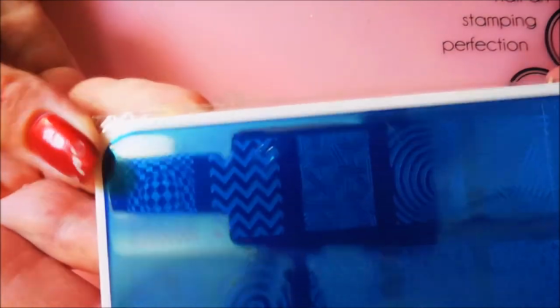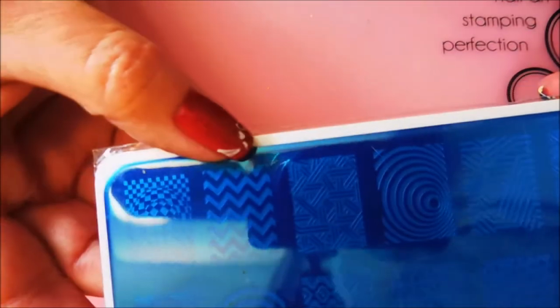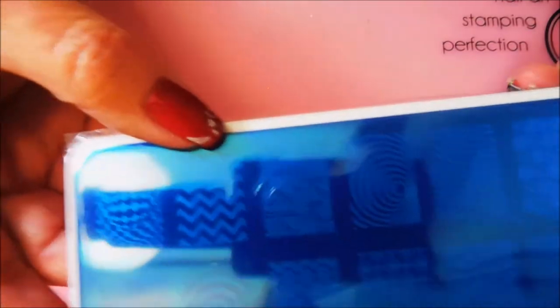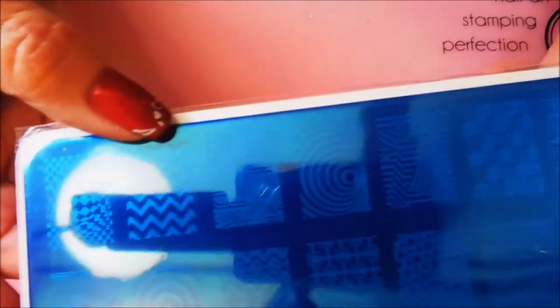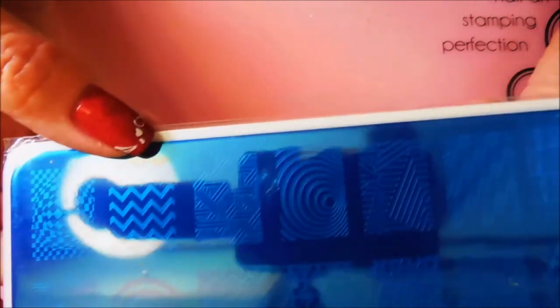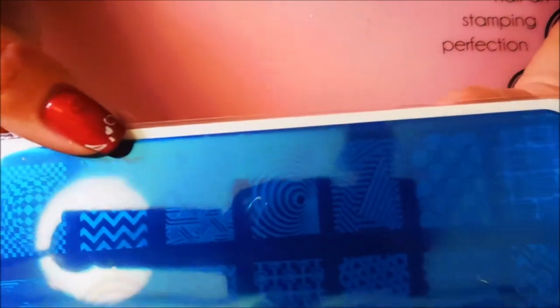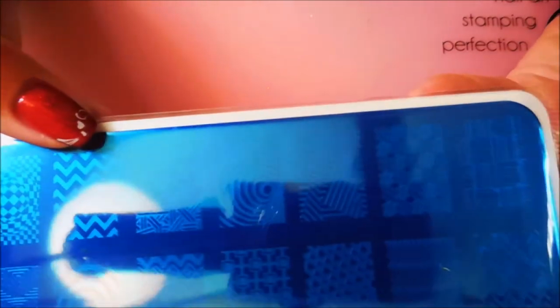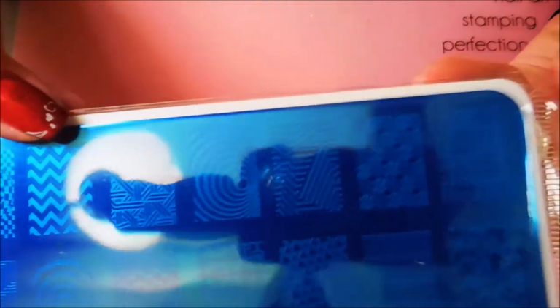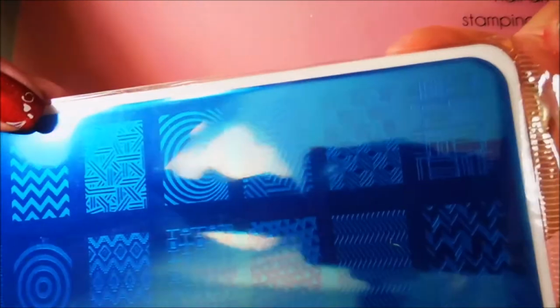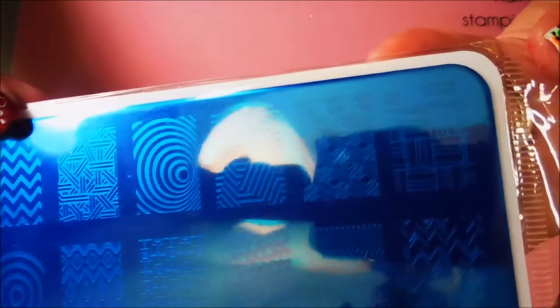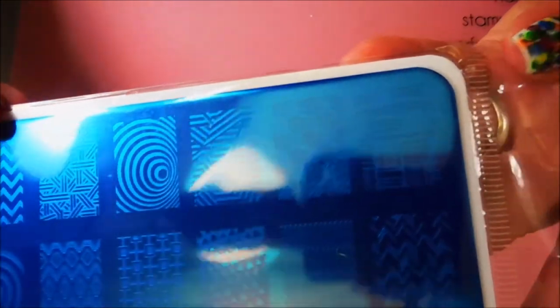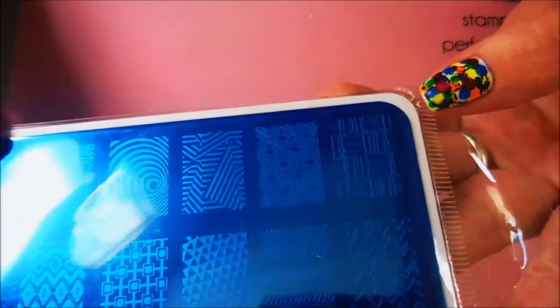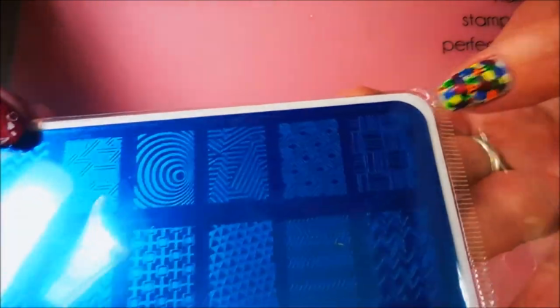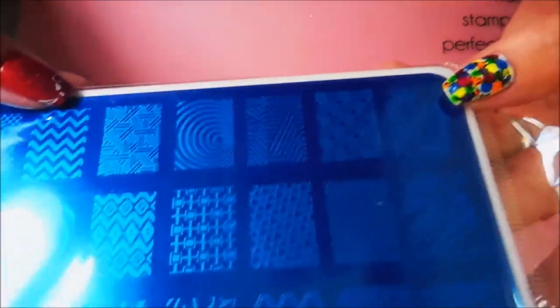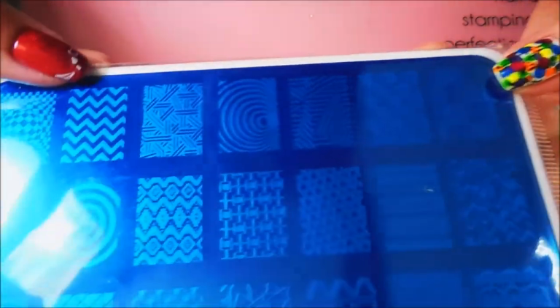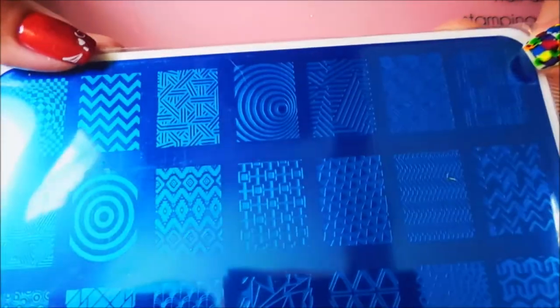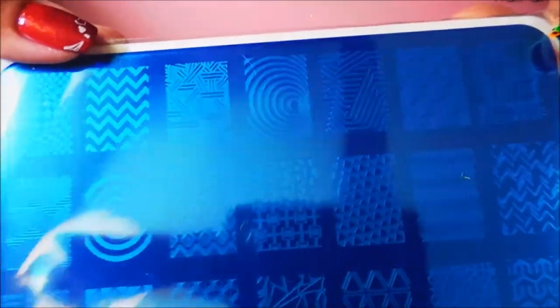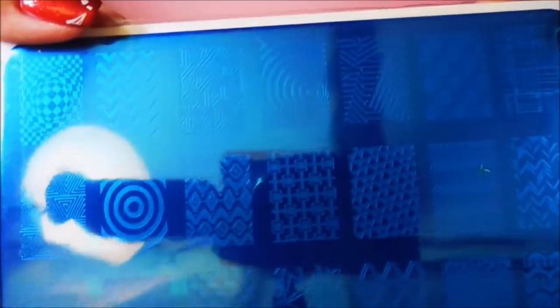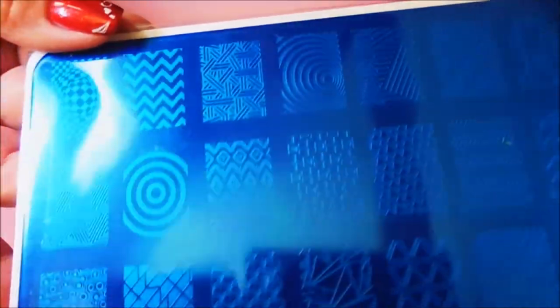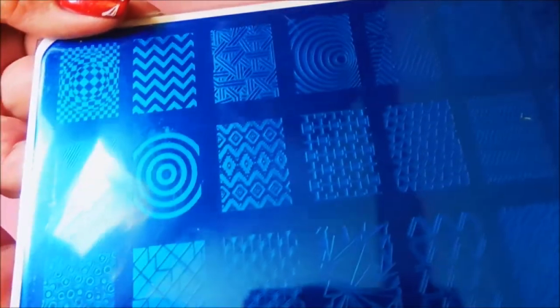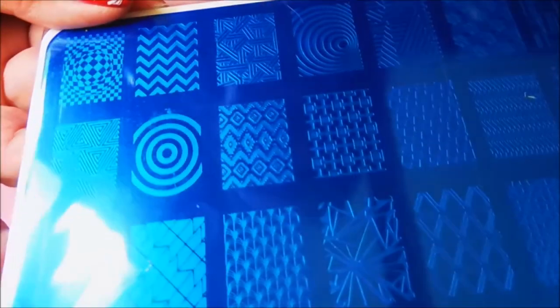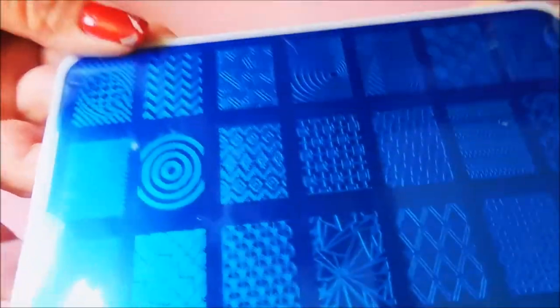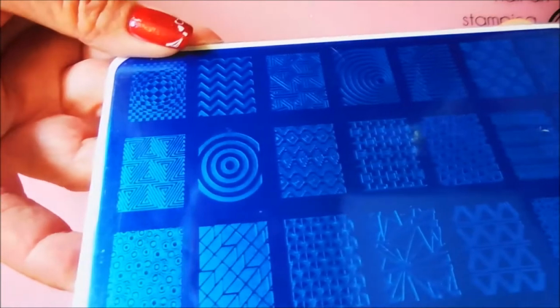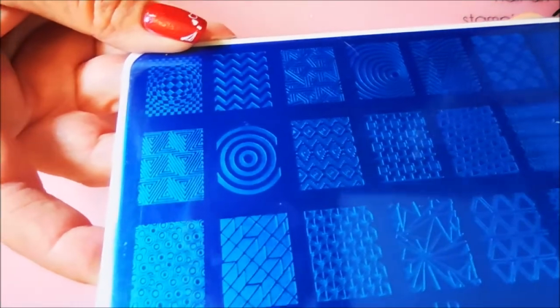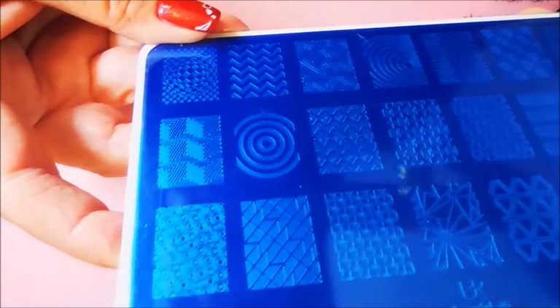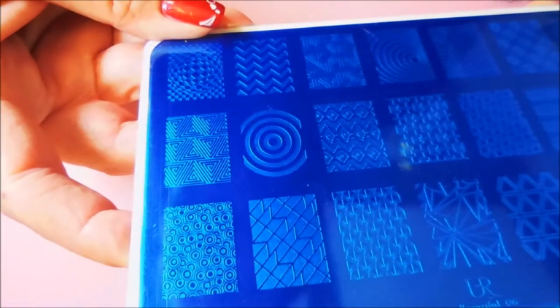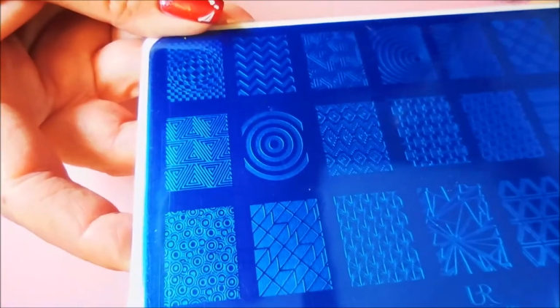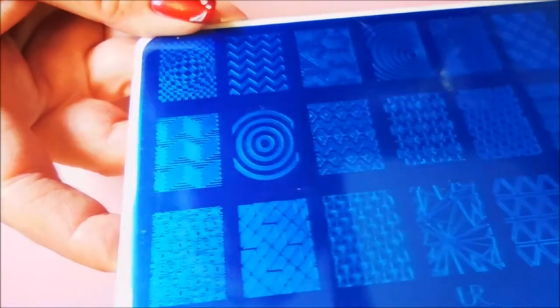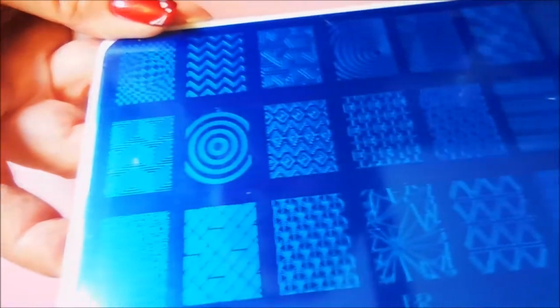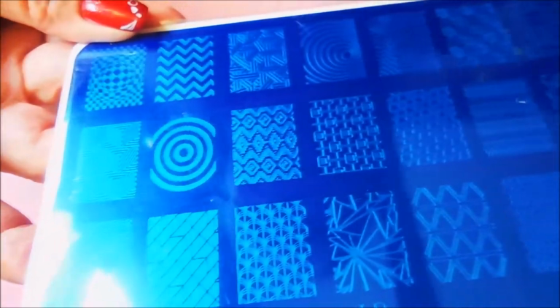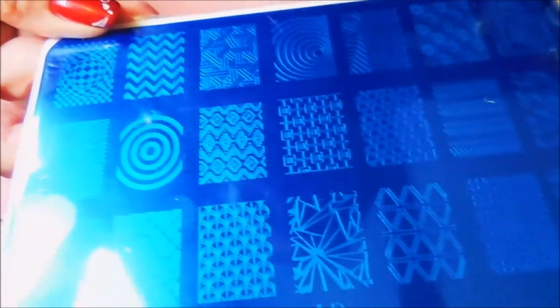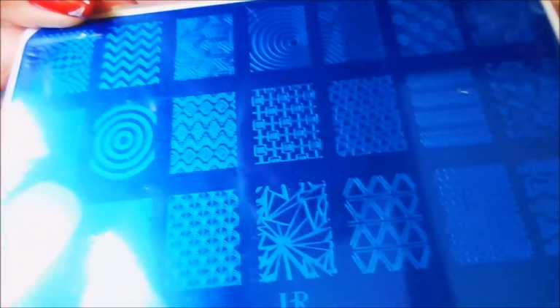I've got the chevrons and some circles. I guess this is more of a geometric kind of thing. I've got all kind of way cool. Let's turn it that way so you can kind of see some of the images a little better.